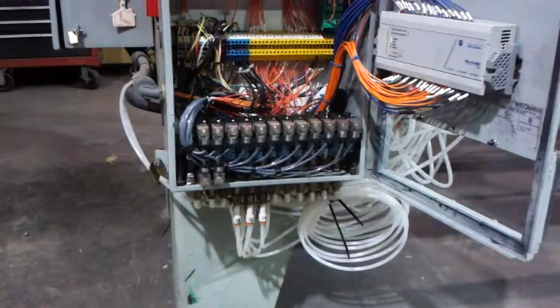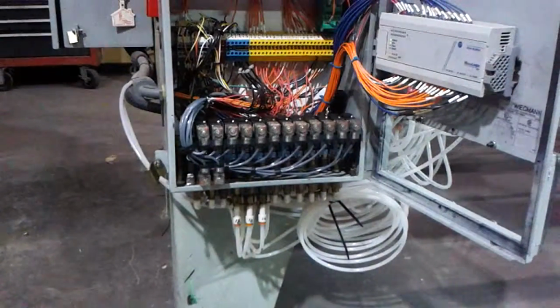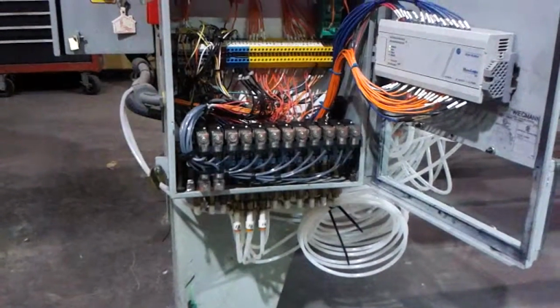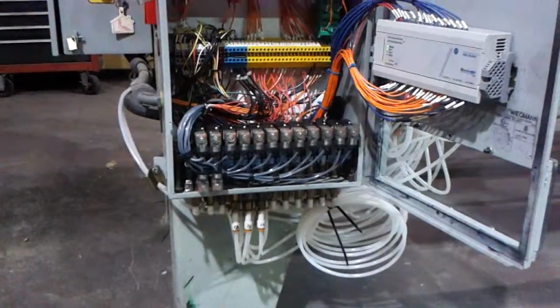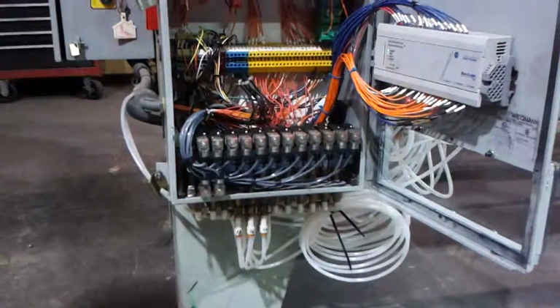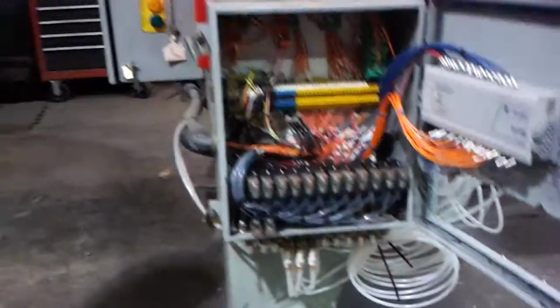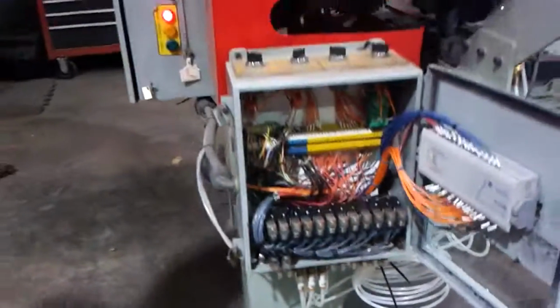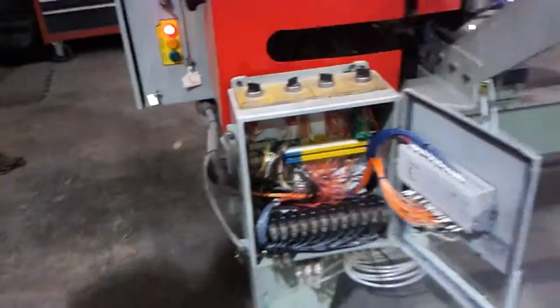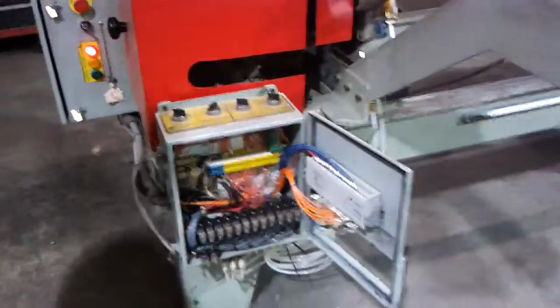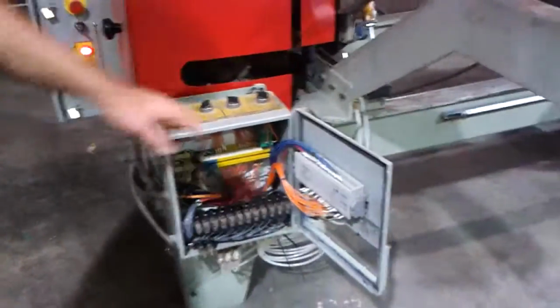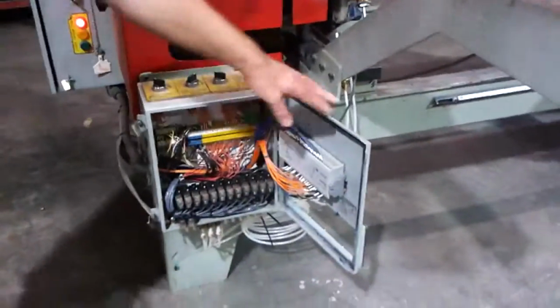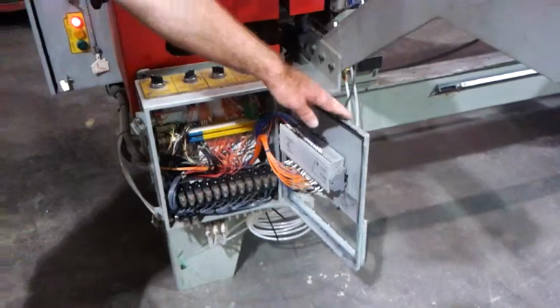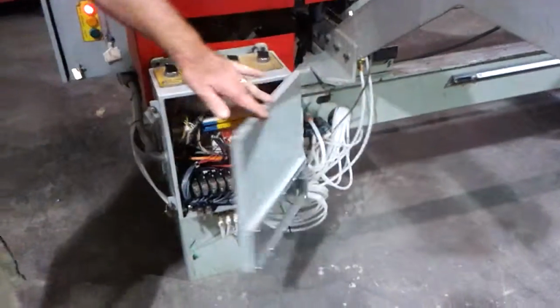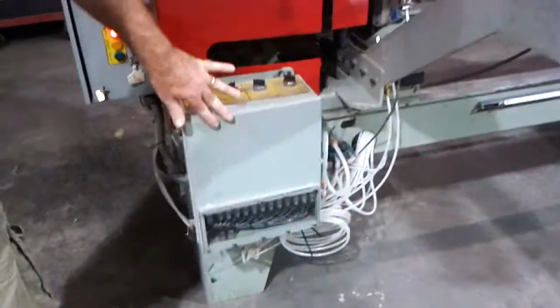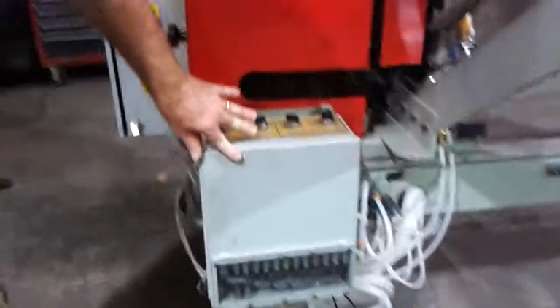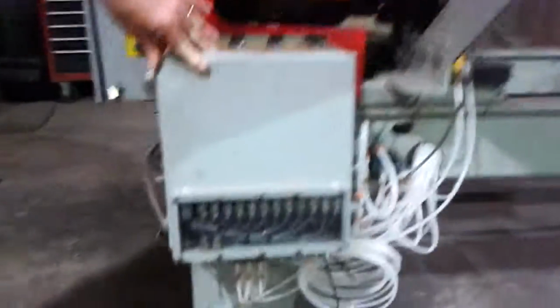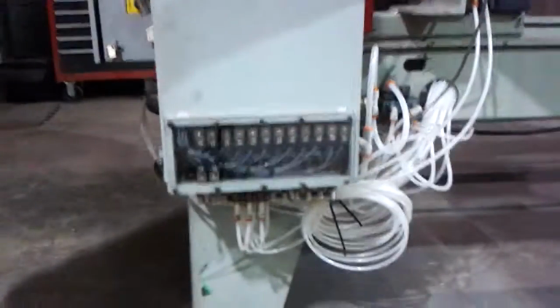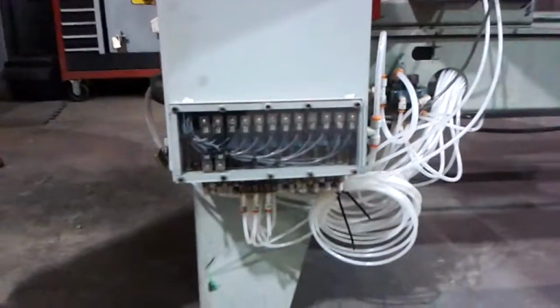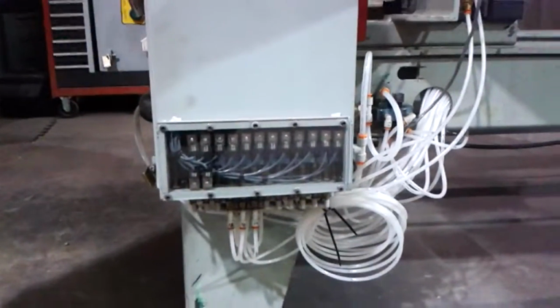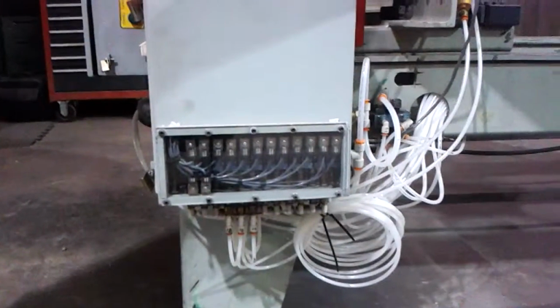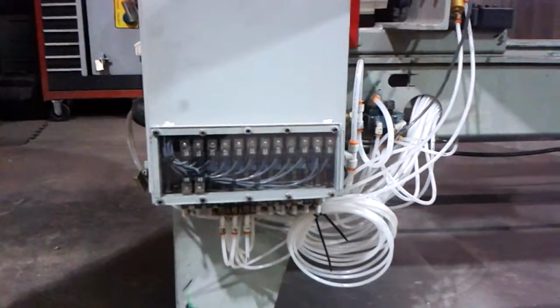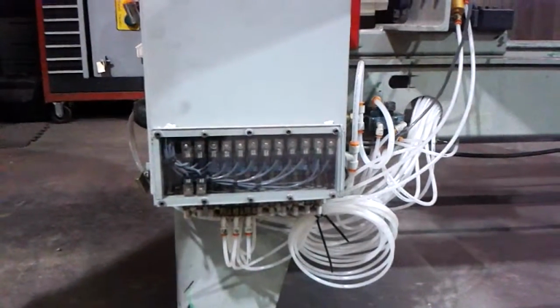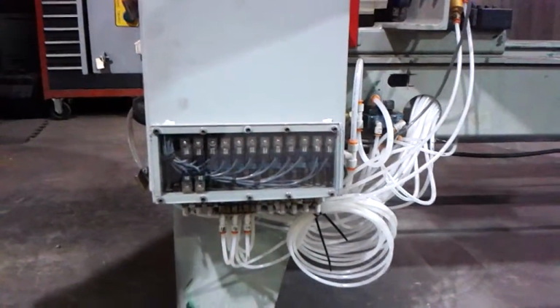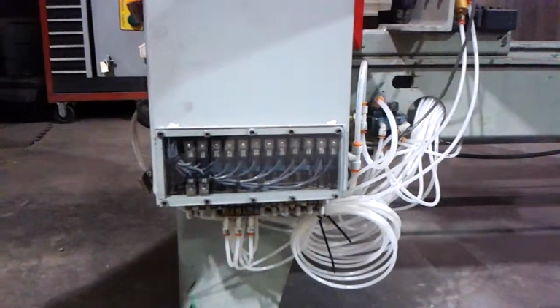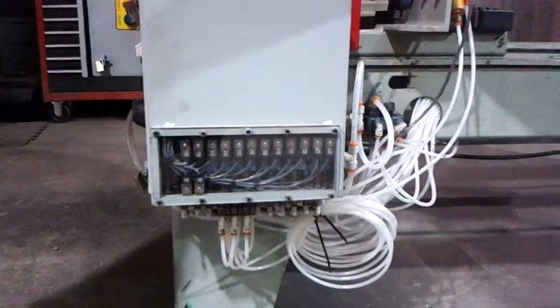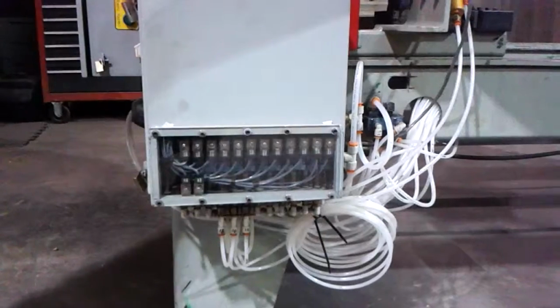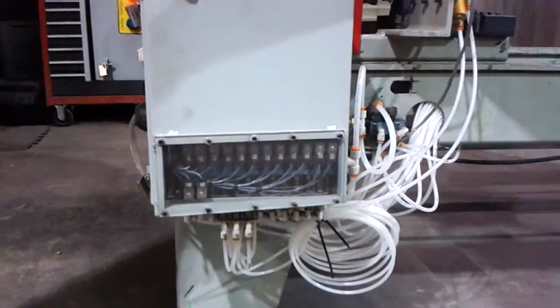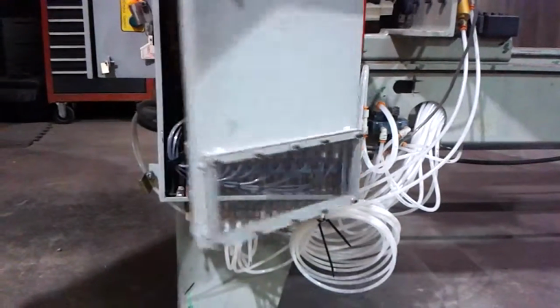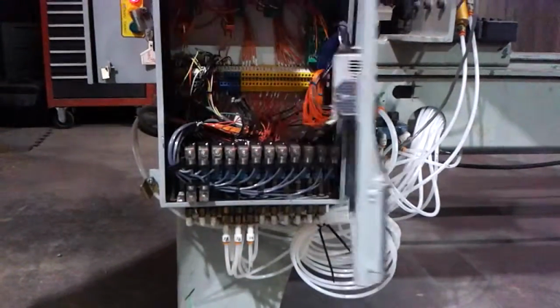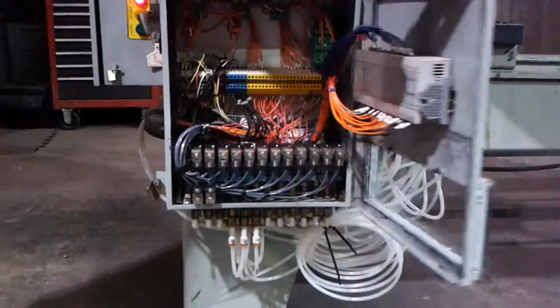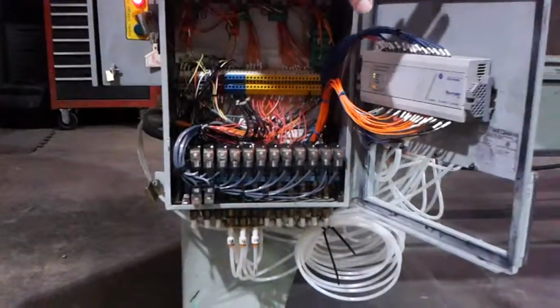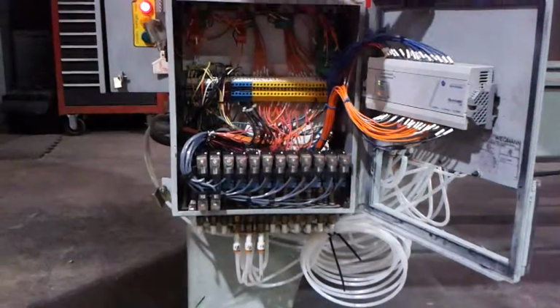We had to orient the solenoids a little different, so the nice thing is now when it's closed, you'll be able to see which valves are lit up without having to actually open it. Nice troubleshooting feature, I think.